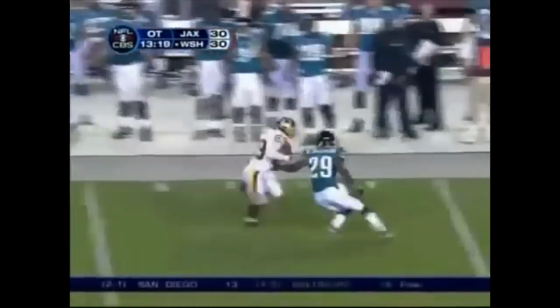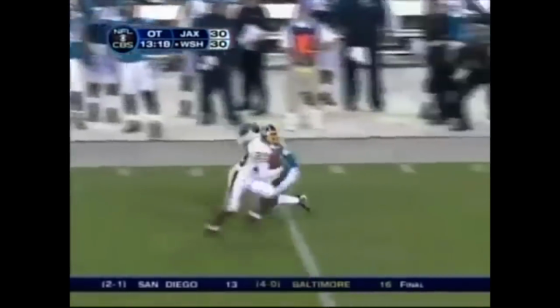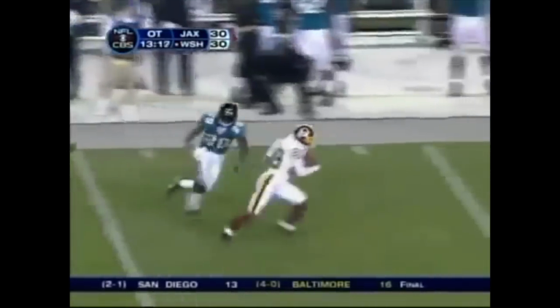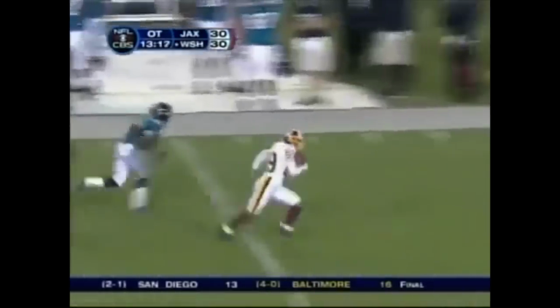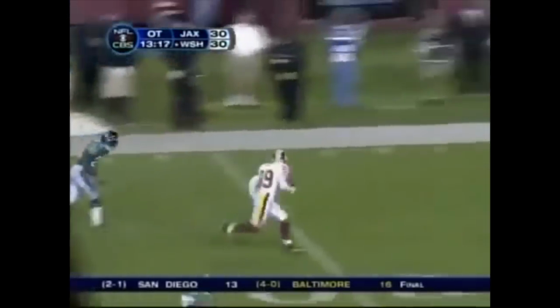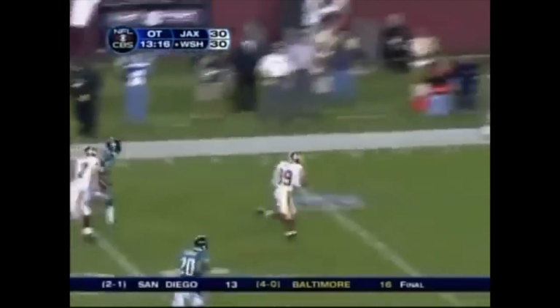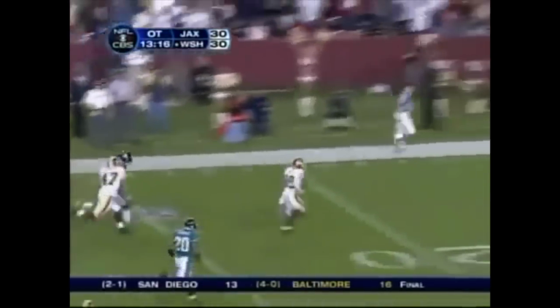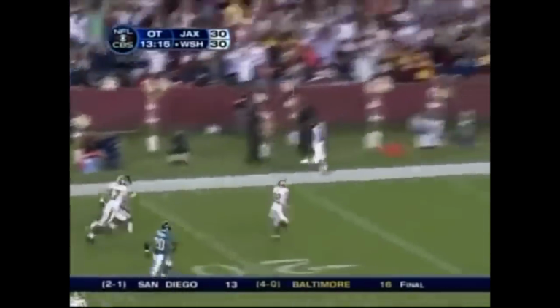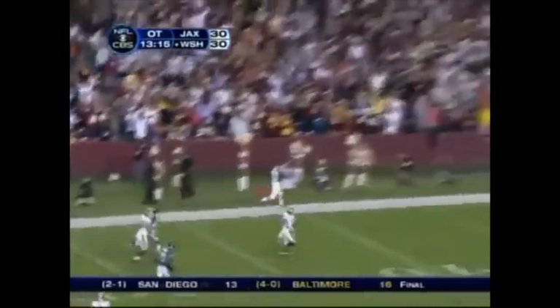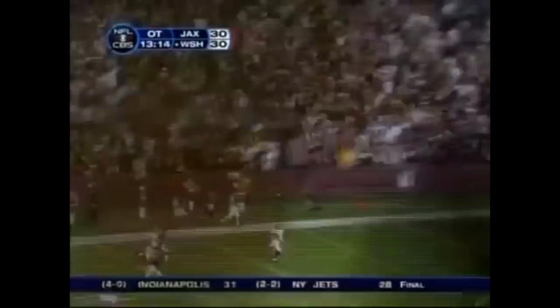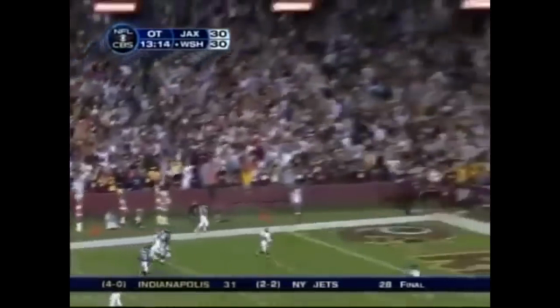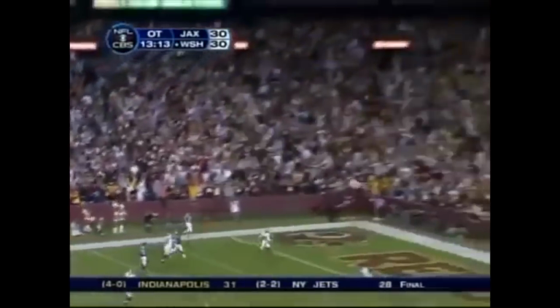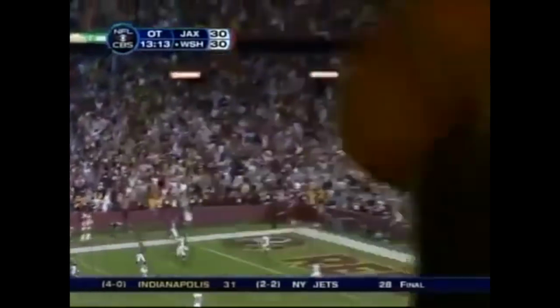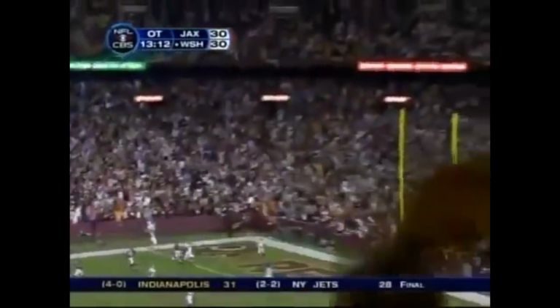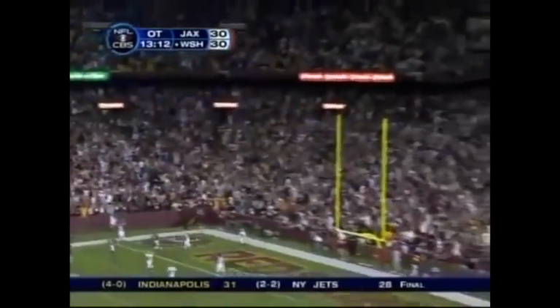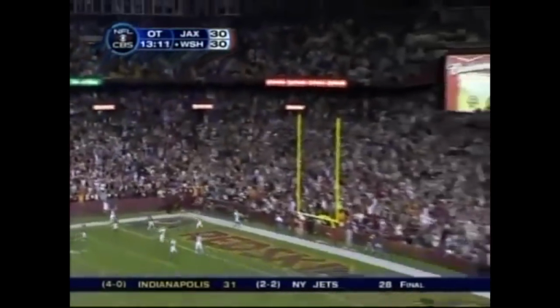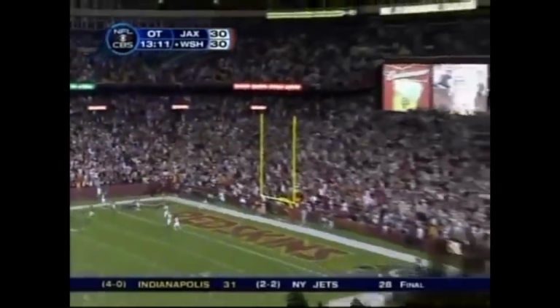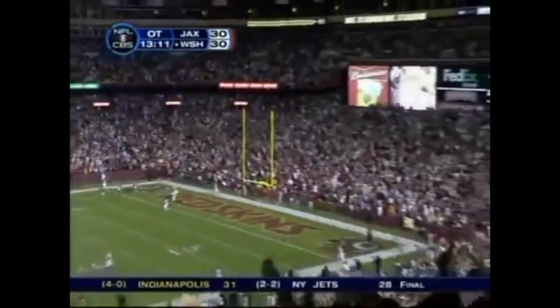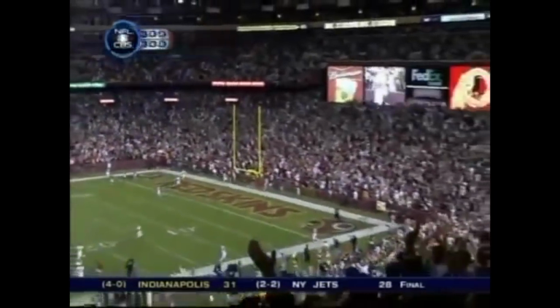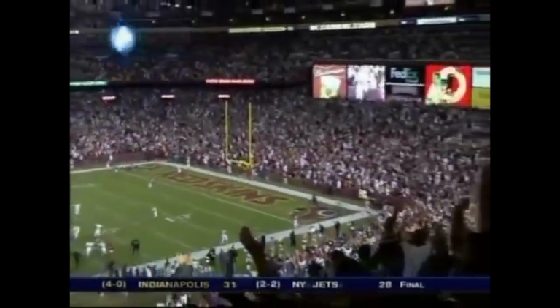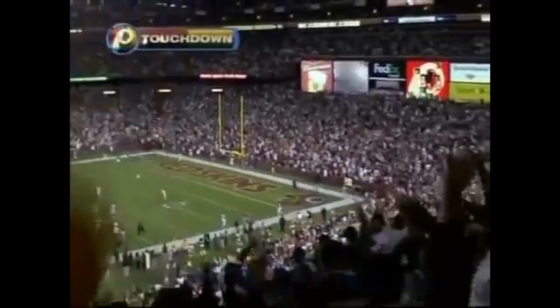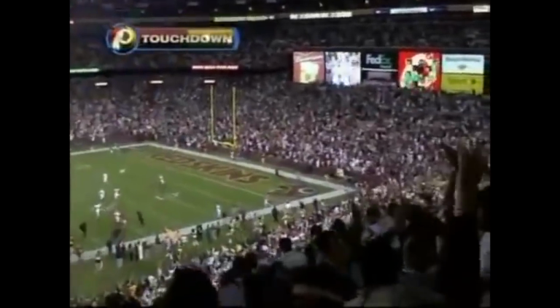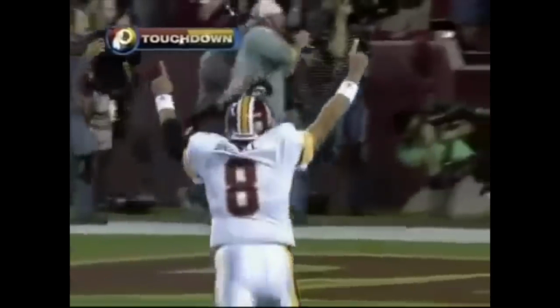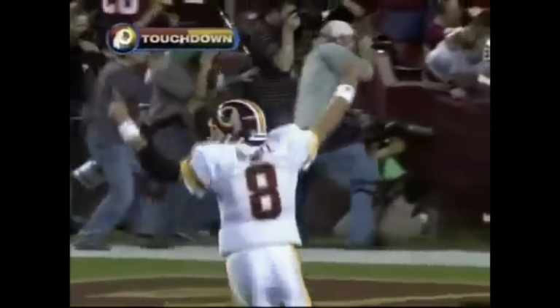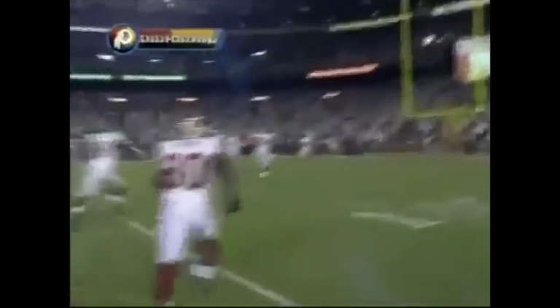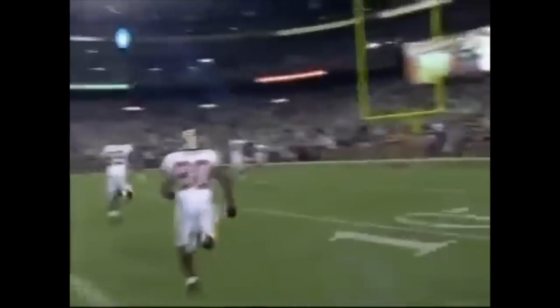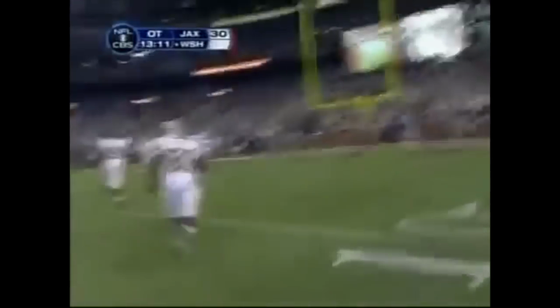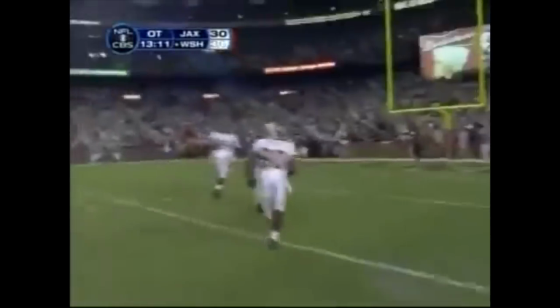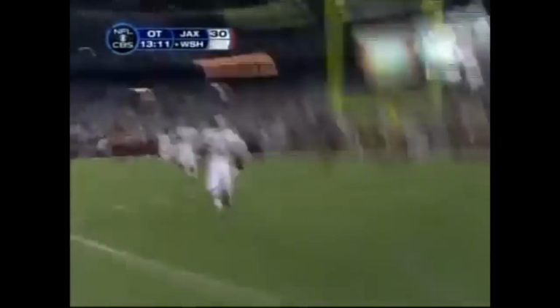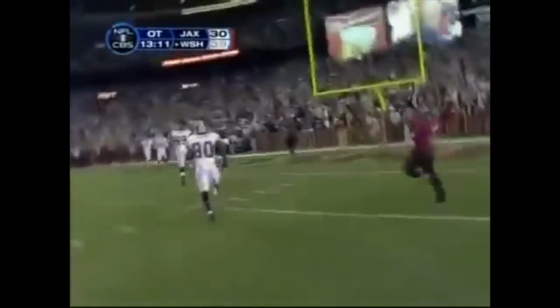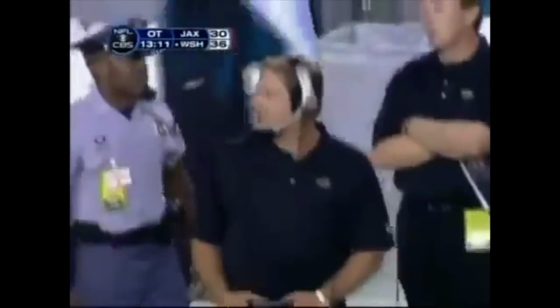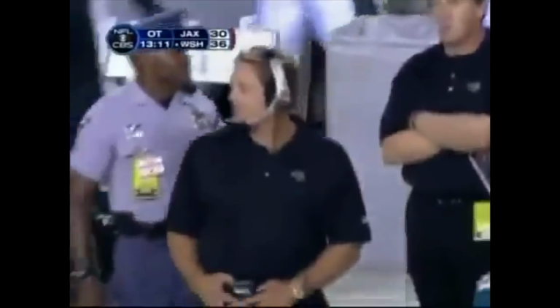What a catch on the sideline — Santana Moss, he's on his way to Washington's victory. His third touchdown of the game, Santana Moss. Oh my — 68-yard winner.